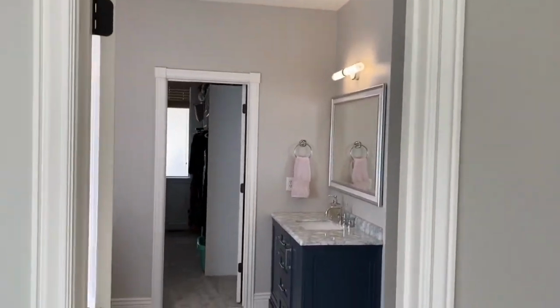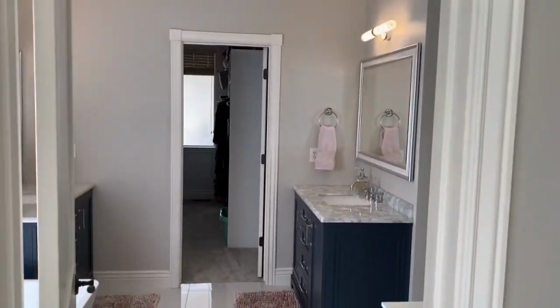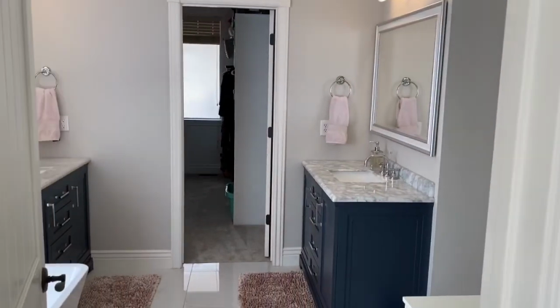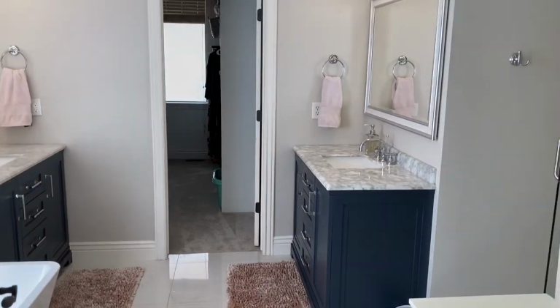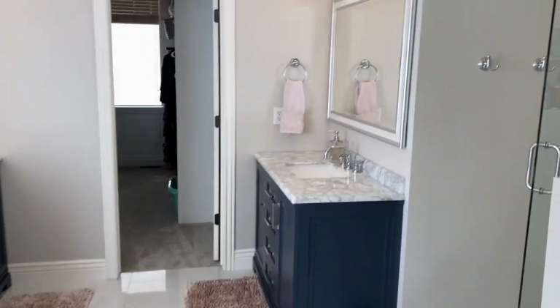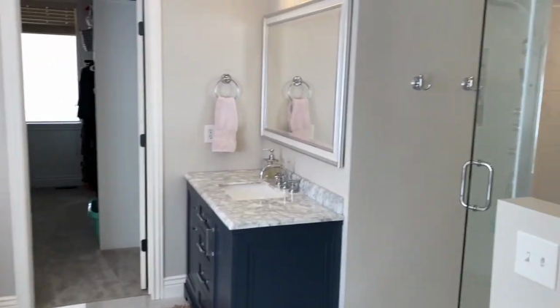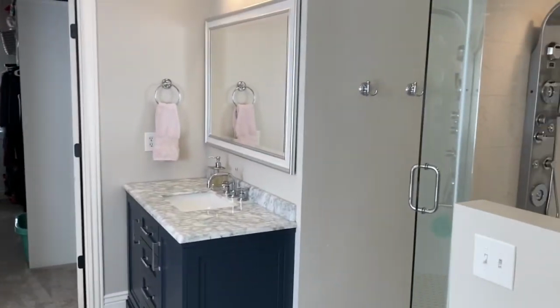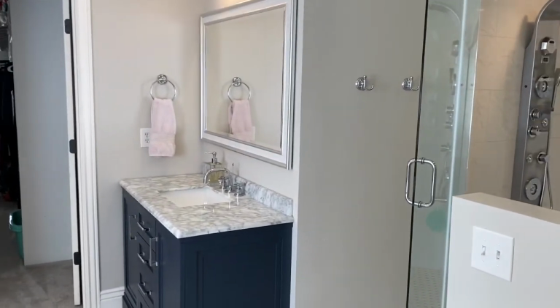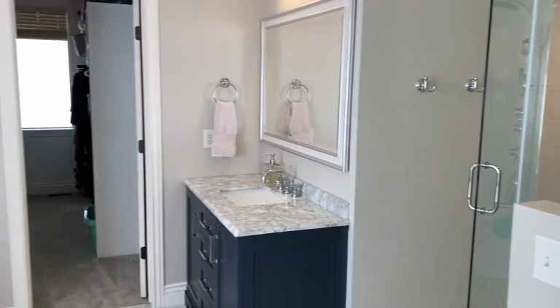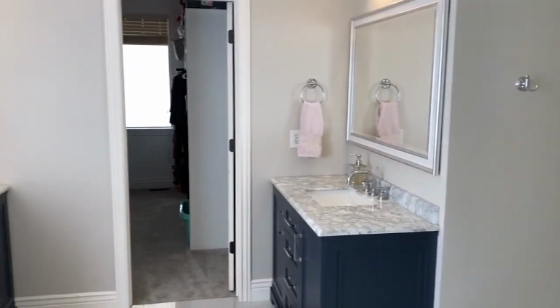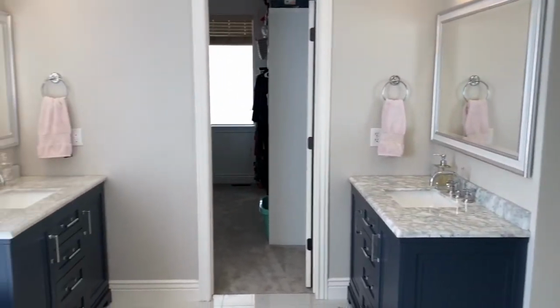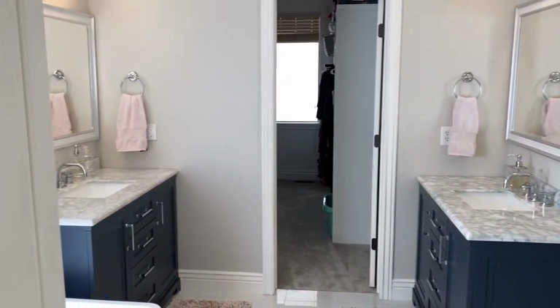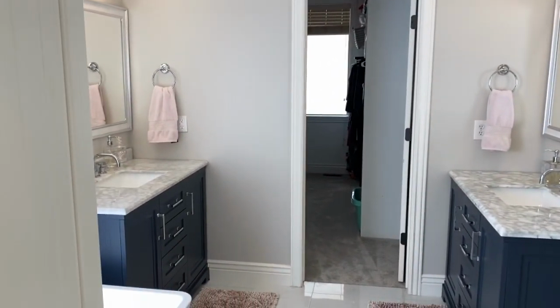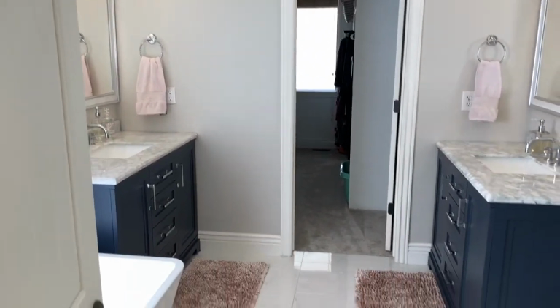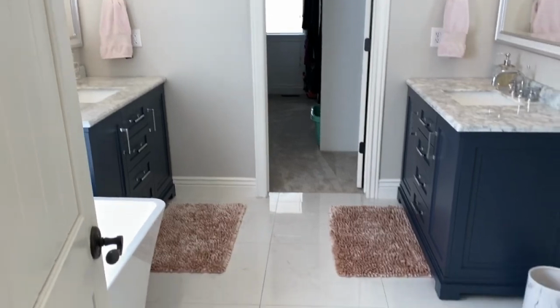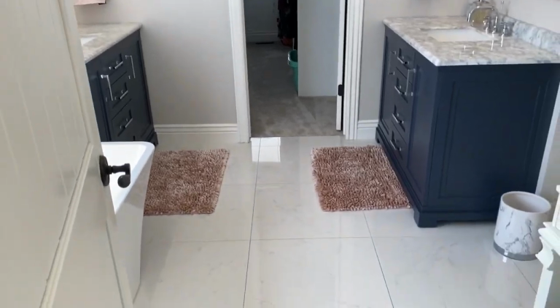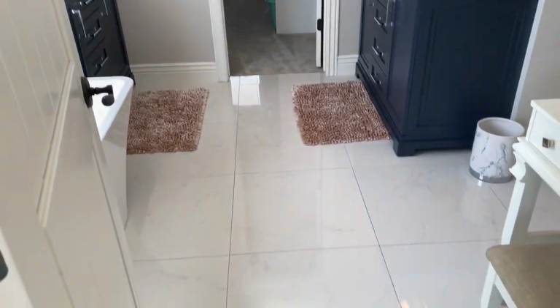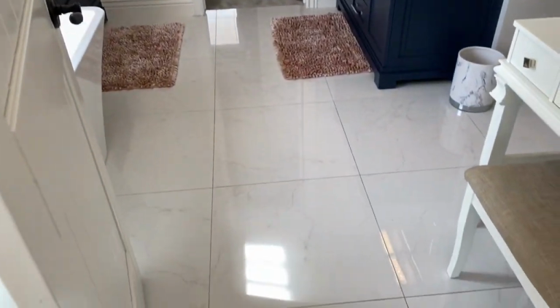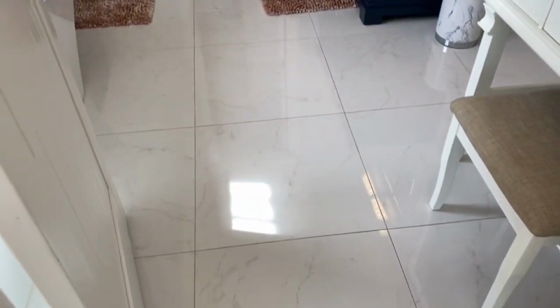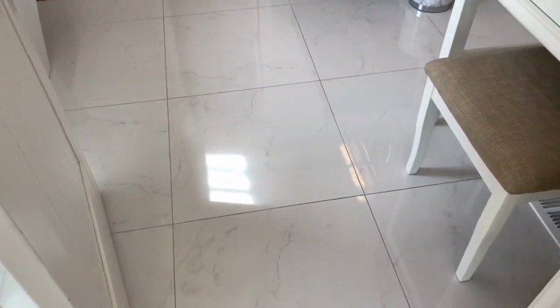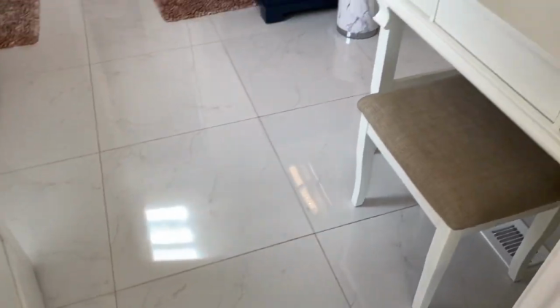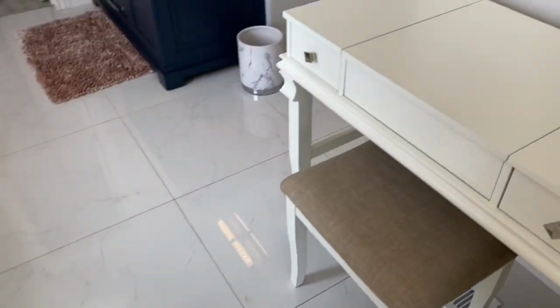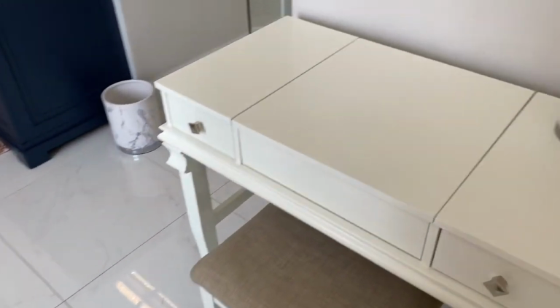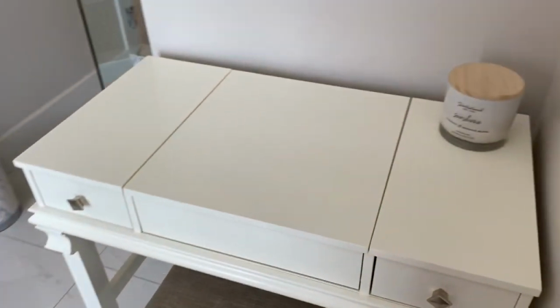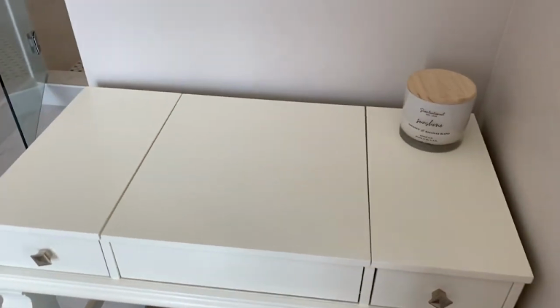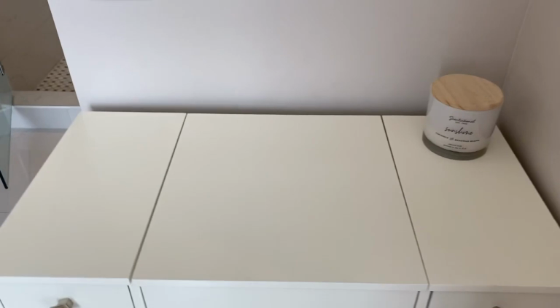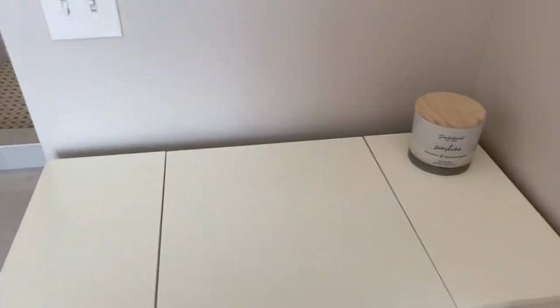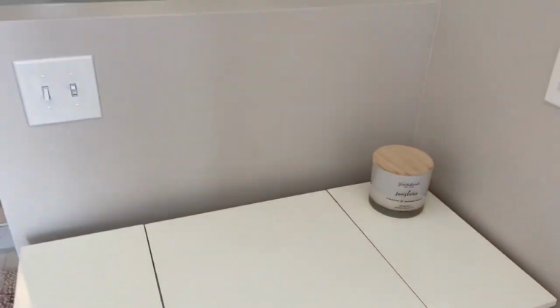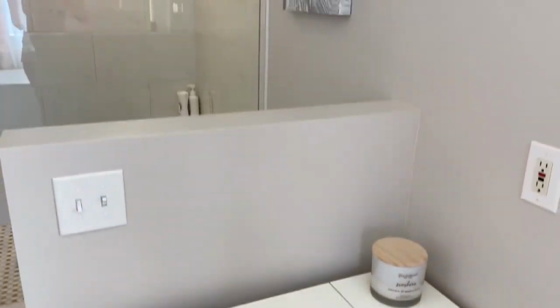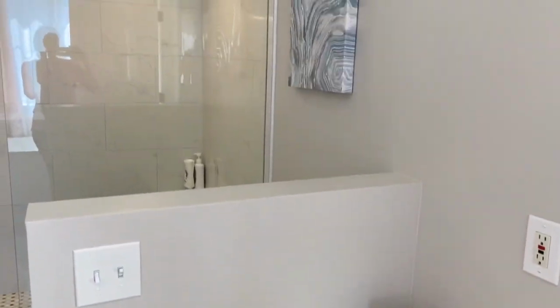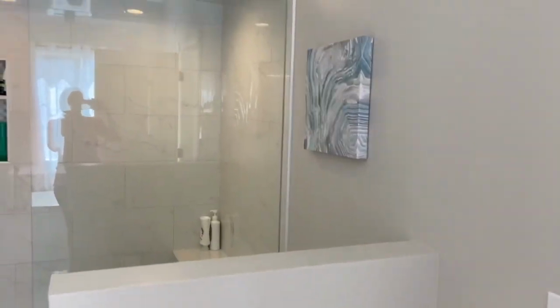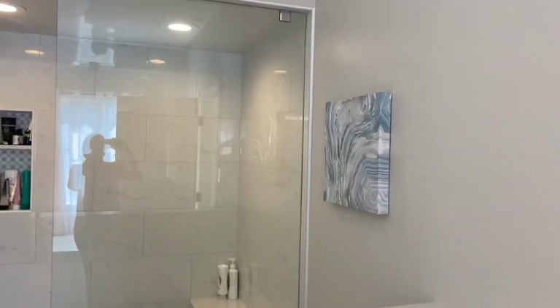The master bathroom has been fully renovated with classic white tile, a convenient sitting area for a dressing table, a spa-like steam shower with Euro glass doors, a relaxing soaking tub, and double marble-topped vanities.